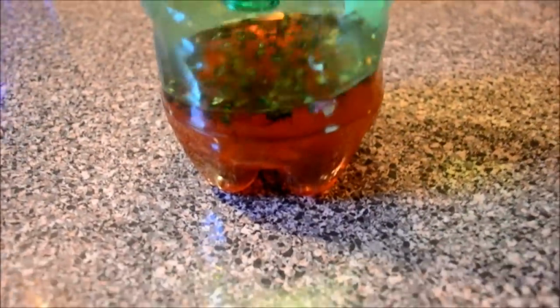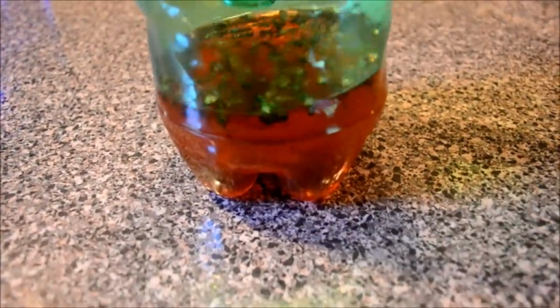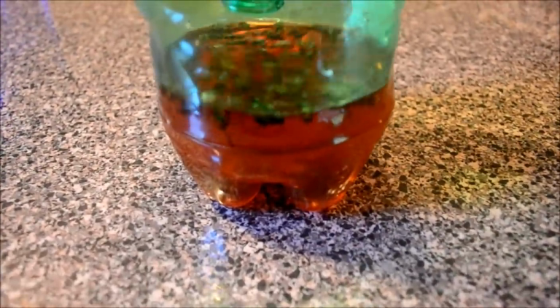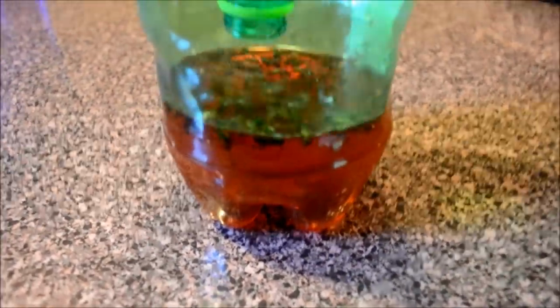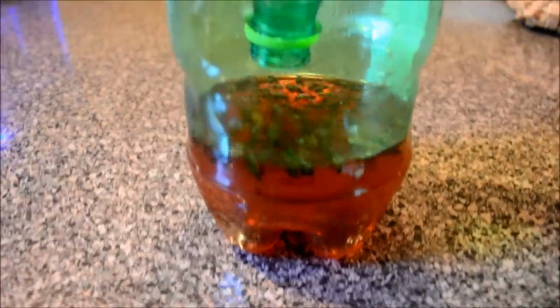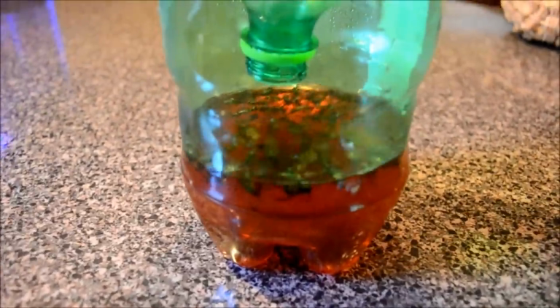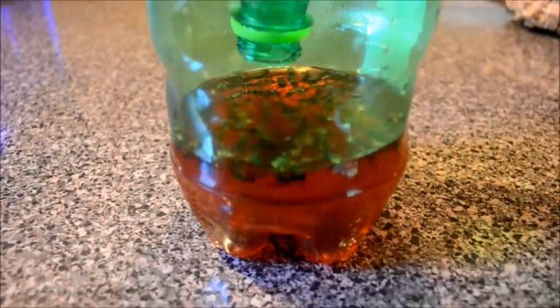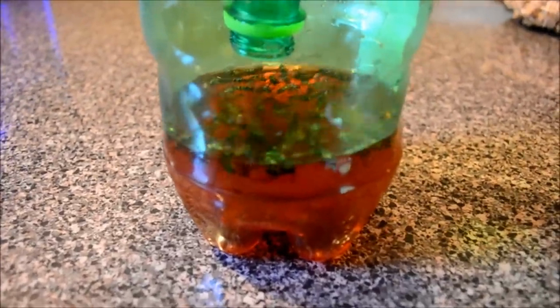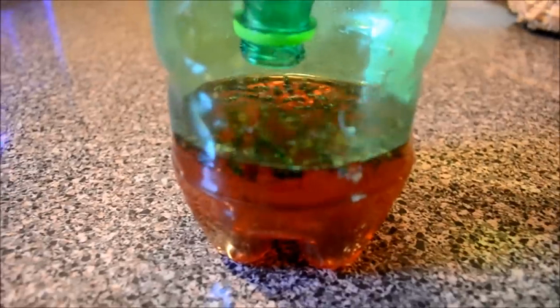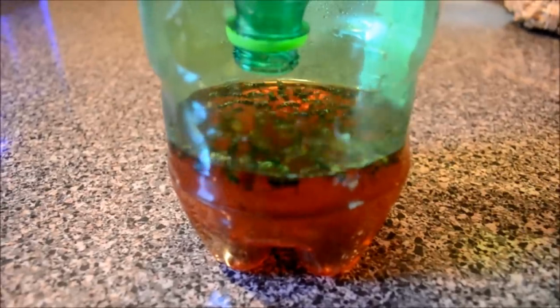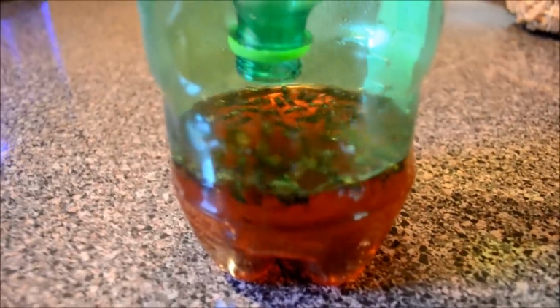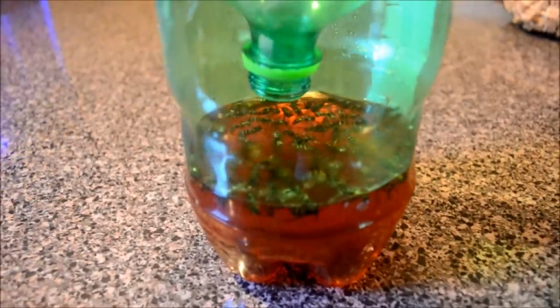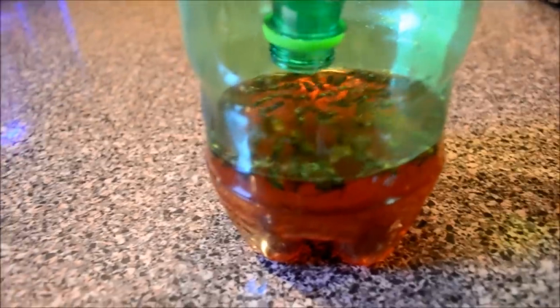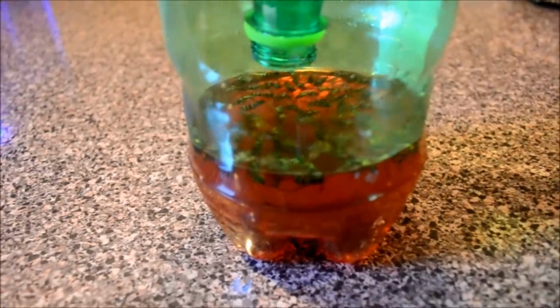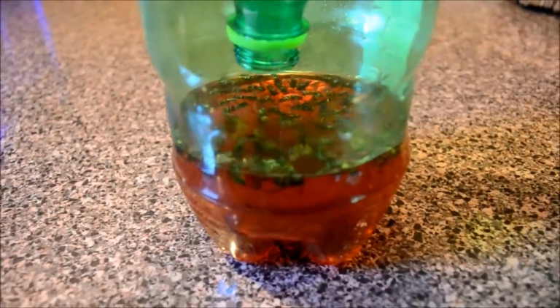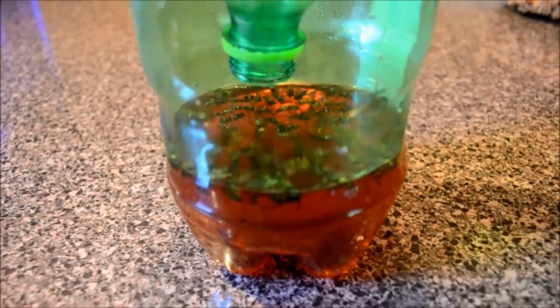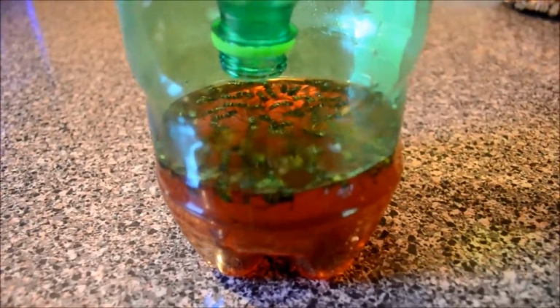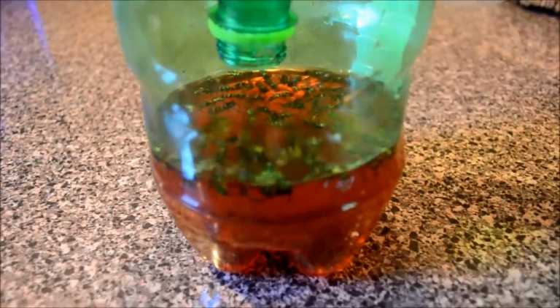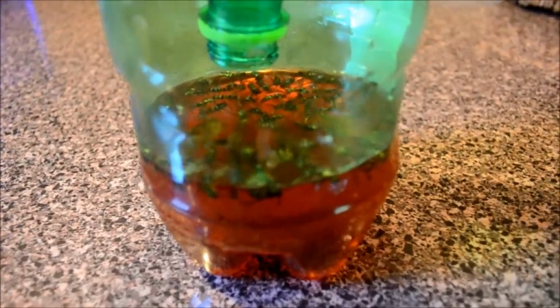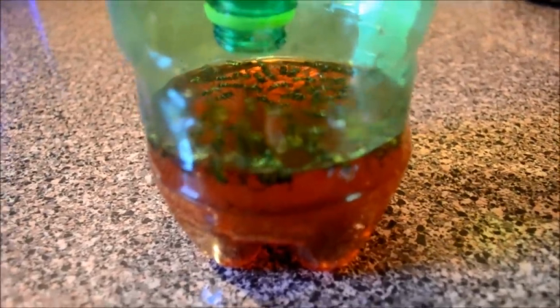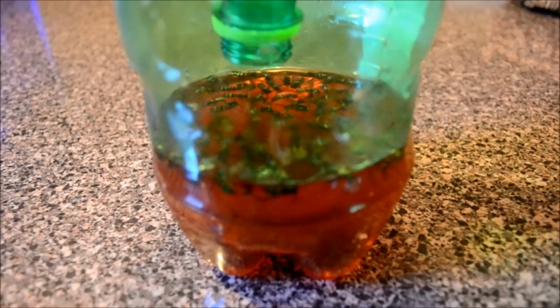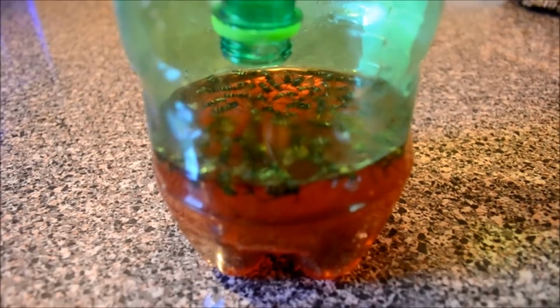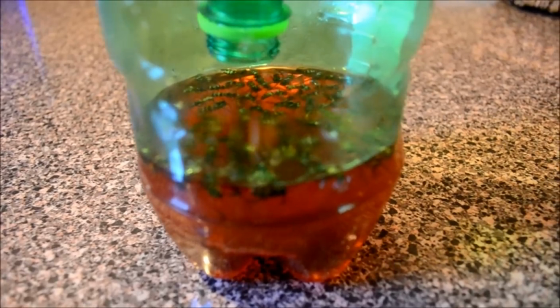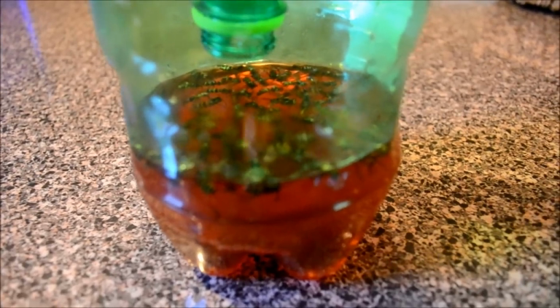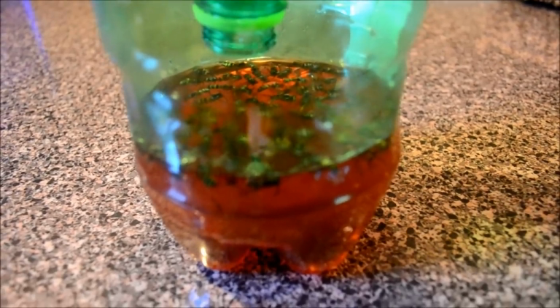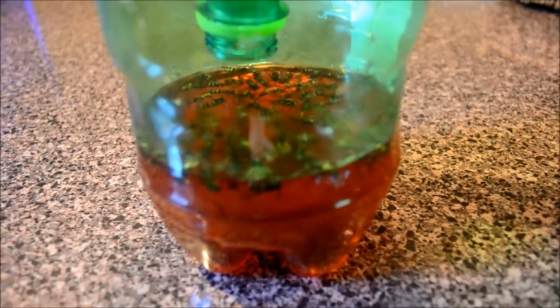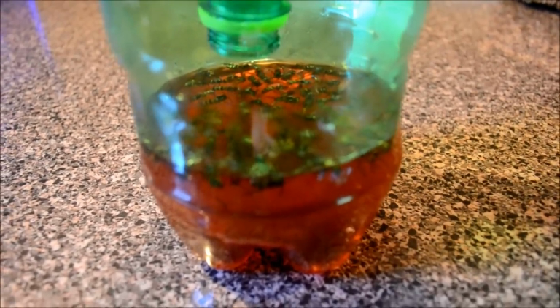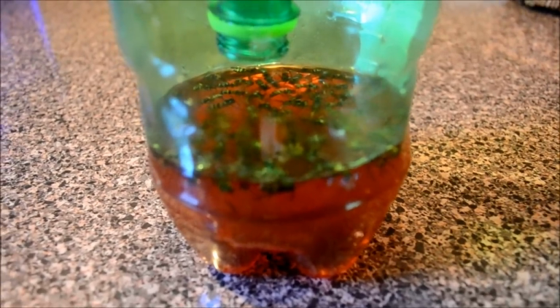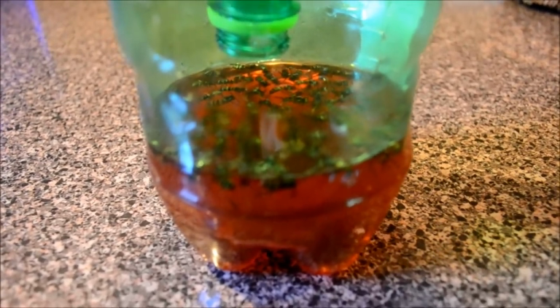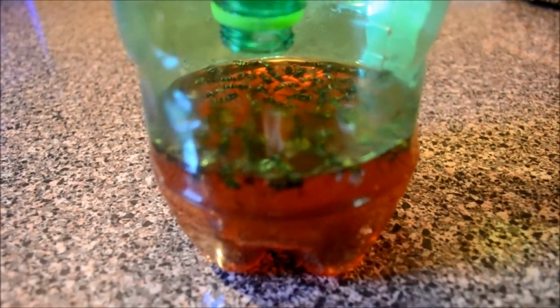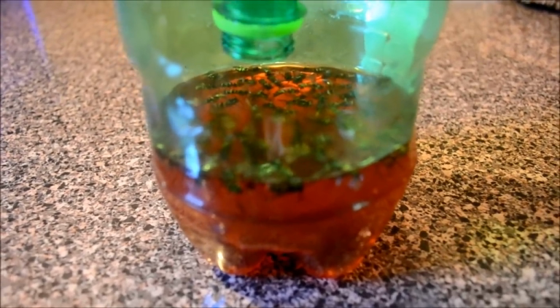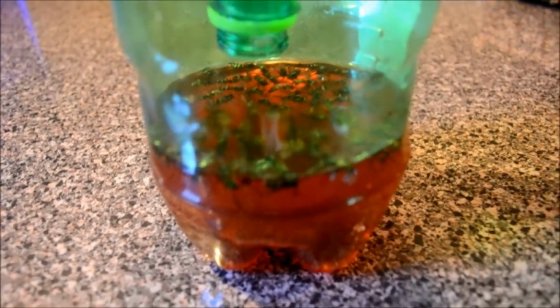You can see how many are floating in there. If you want a quick, effective, and cheap trap, don't go to the store and buy a $10 wasp trap — just recycle your stuff. You can throw this right in the trash when you're done.